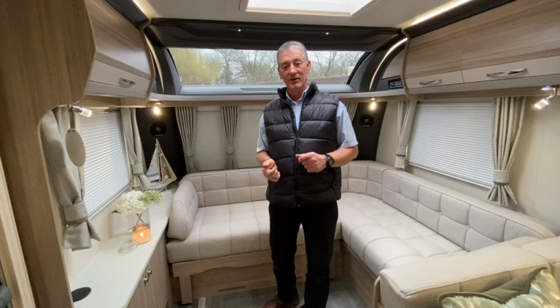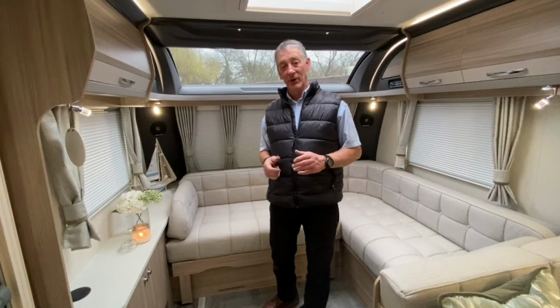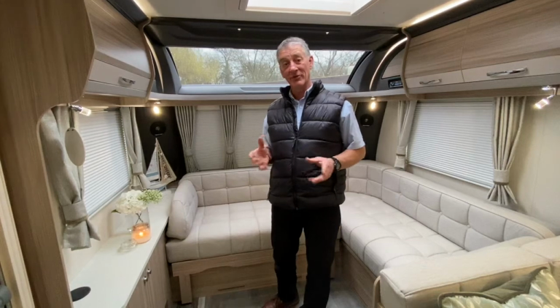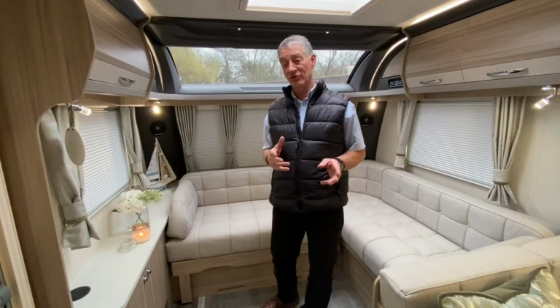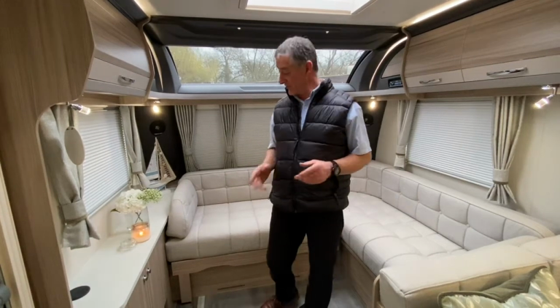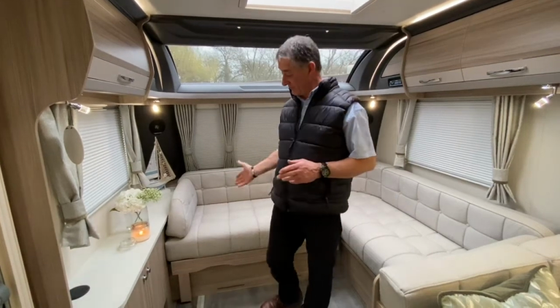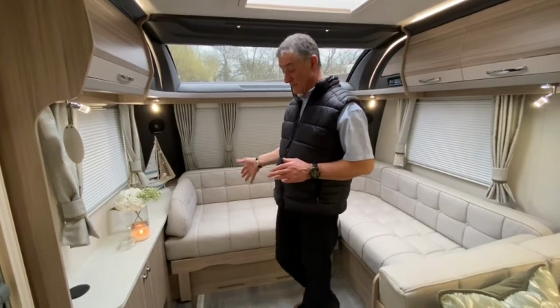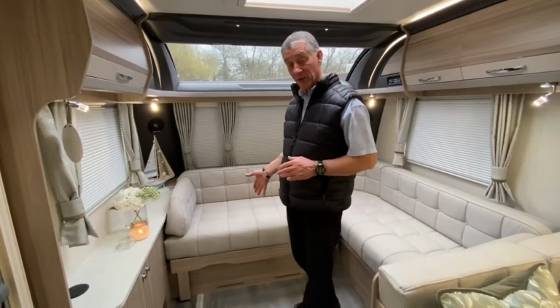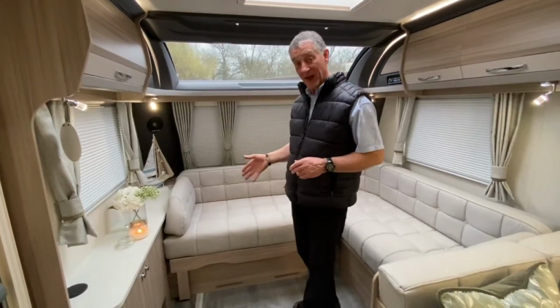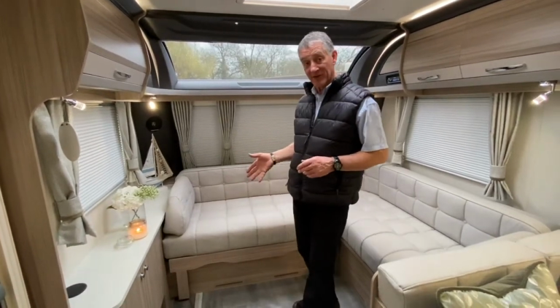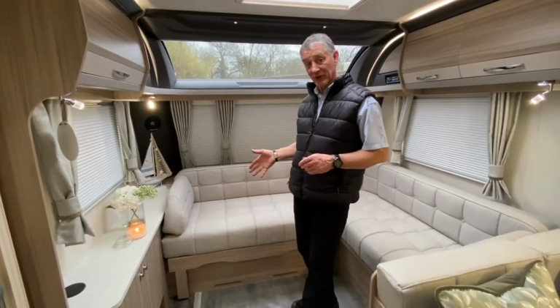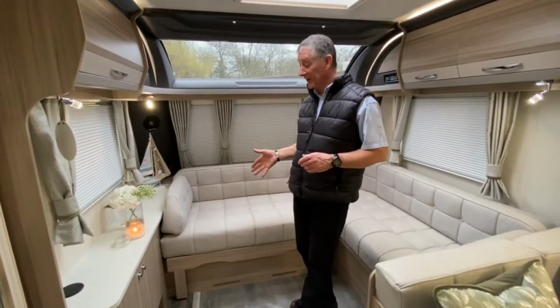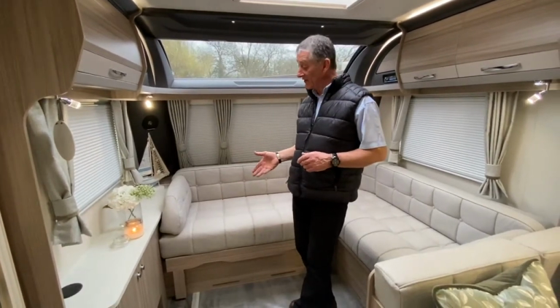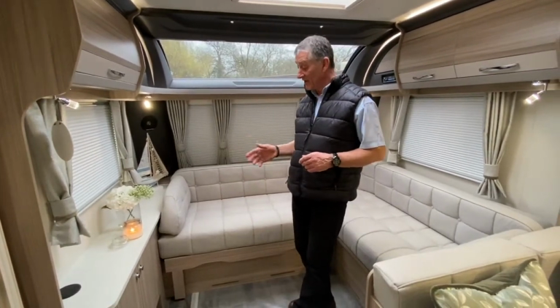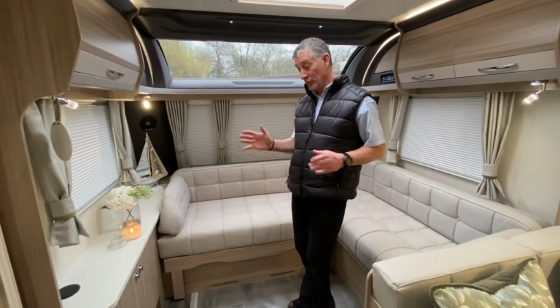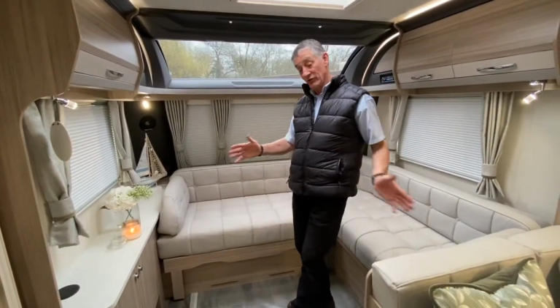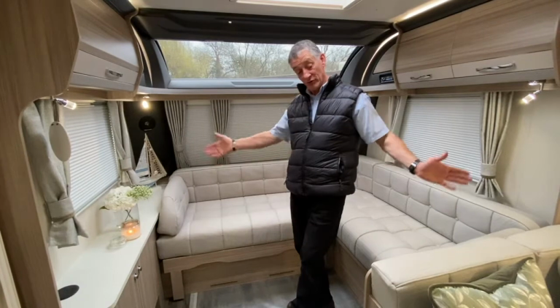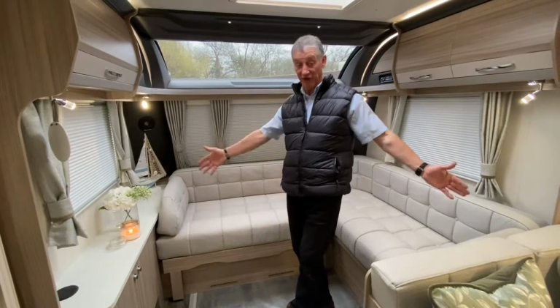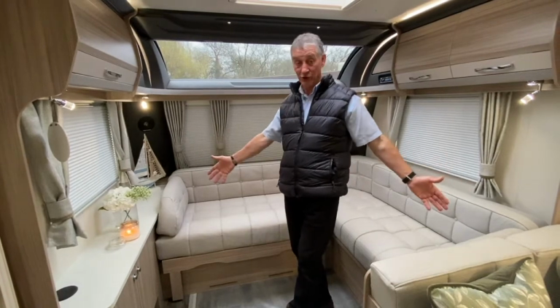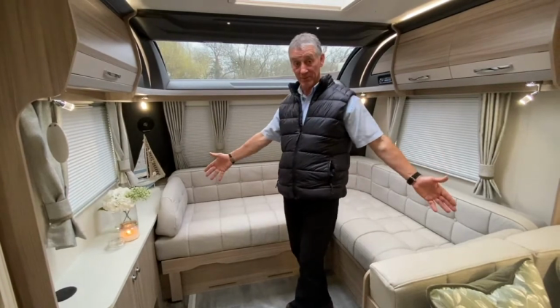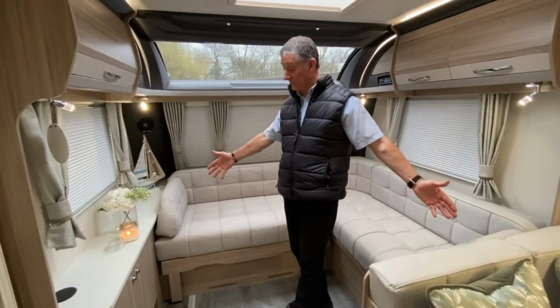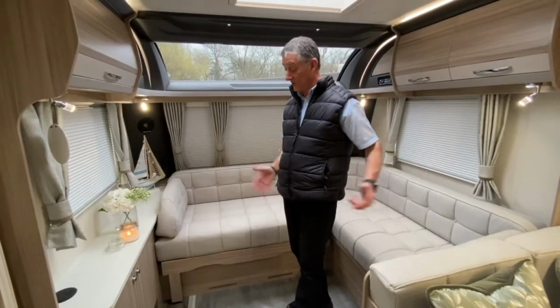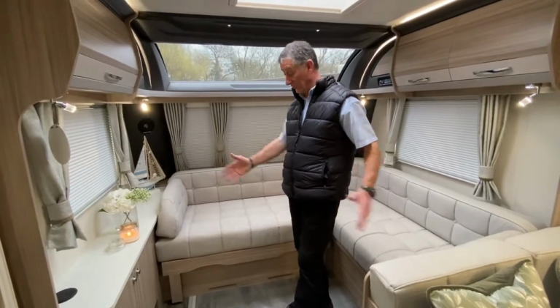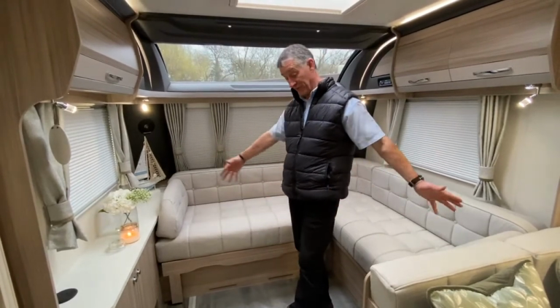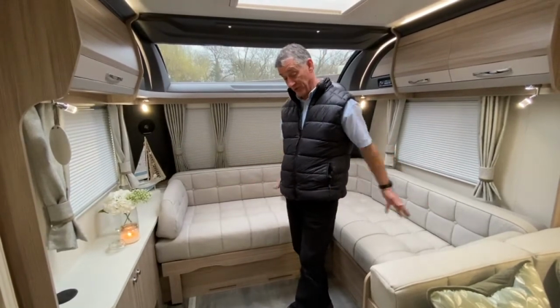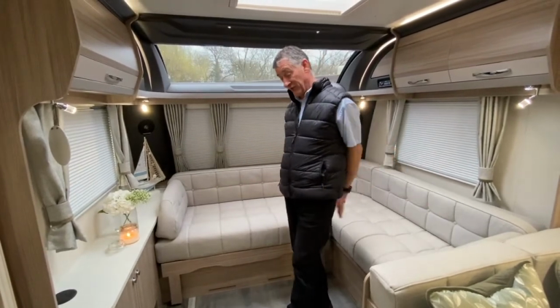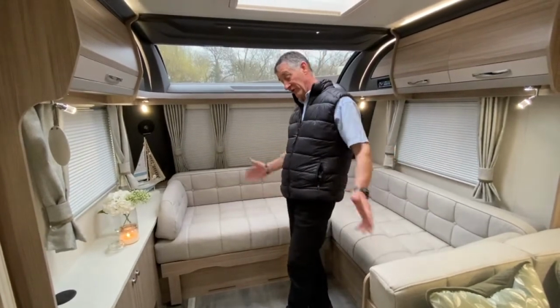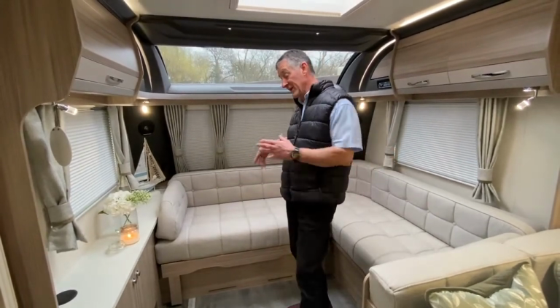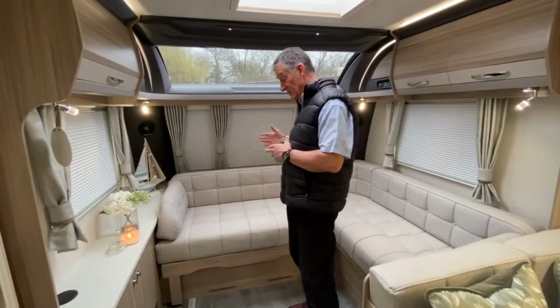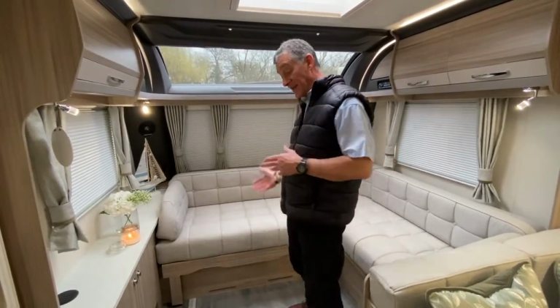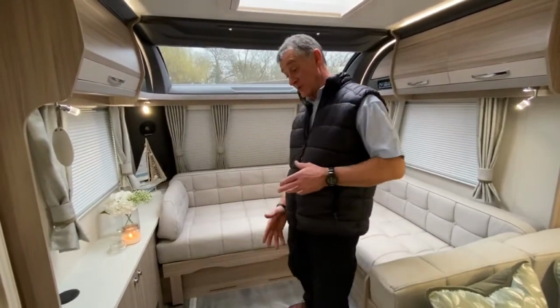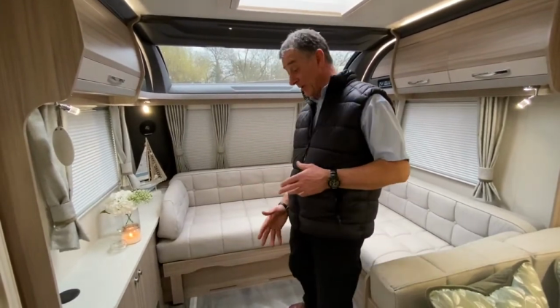I'm about to demonstrate the front bed makeup in this particular Arcadia. It's quite unusual because it's an L-shaped seating arrangement, but it does make into a double bed.